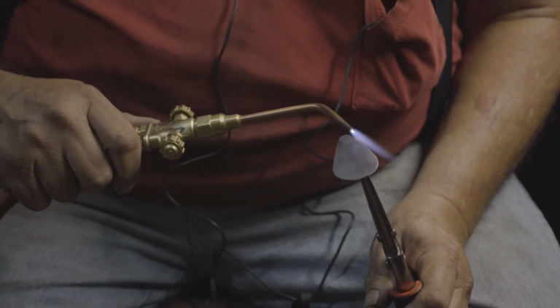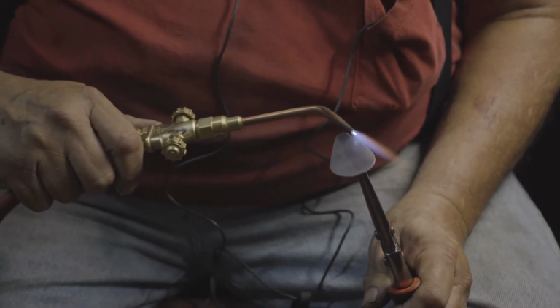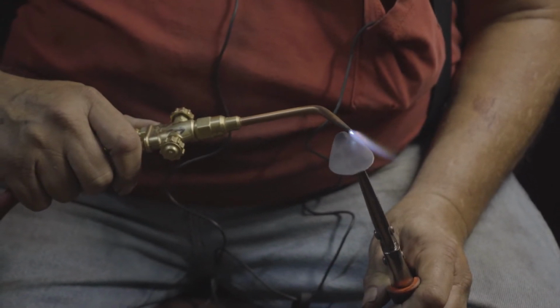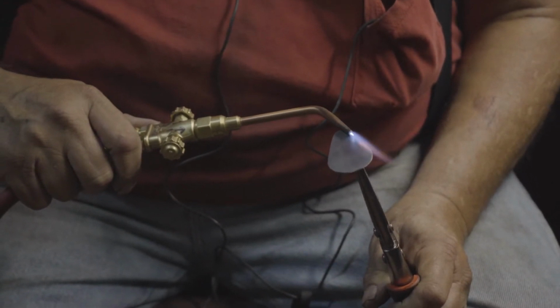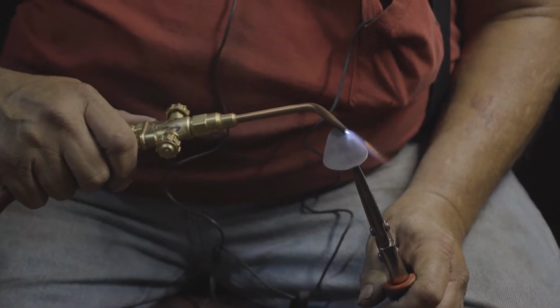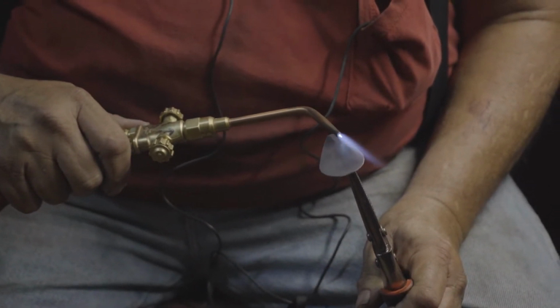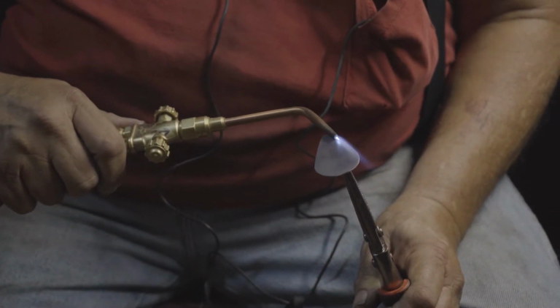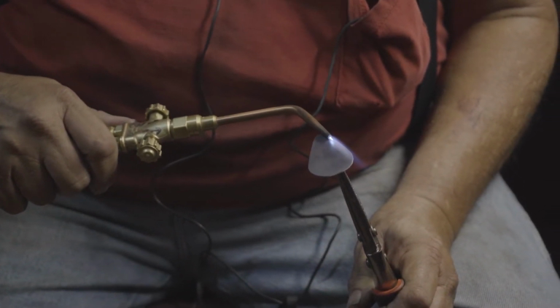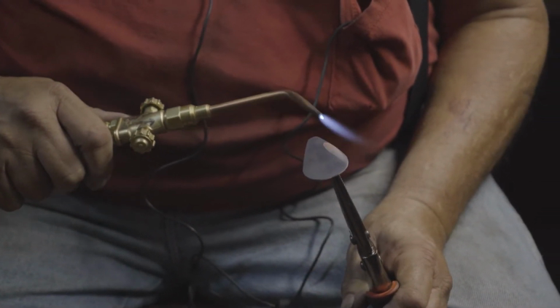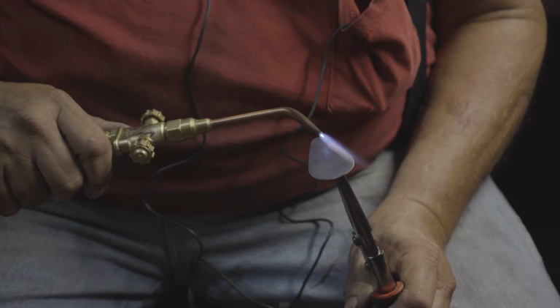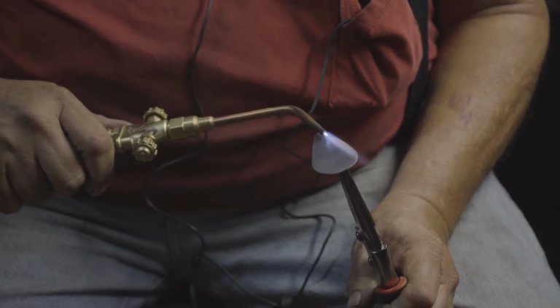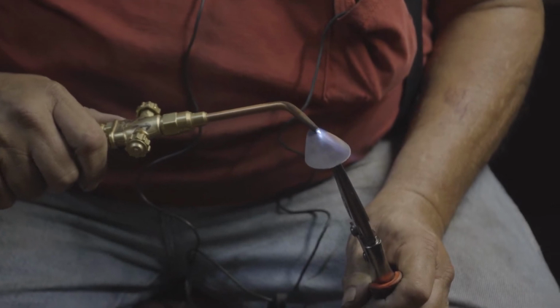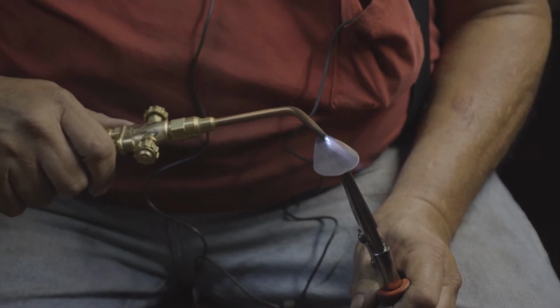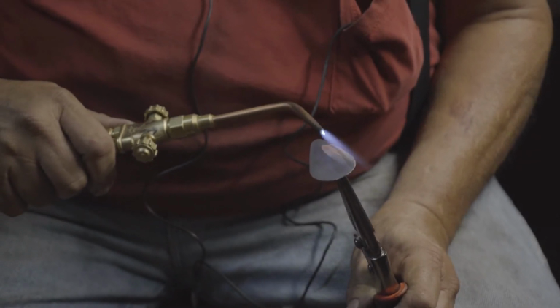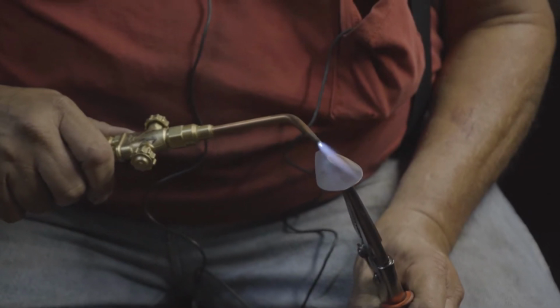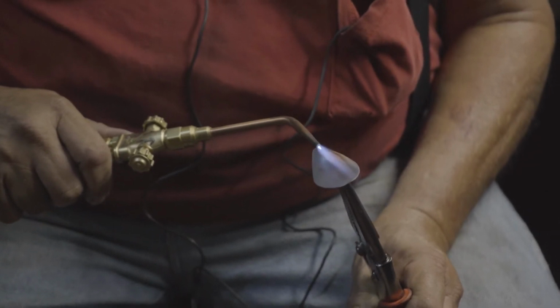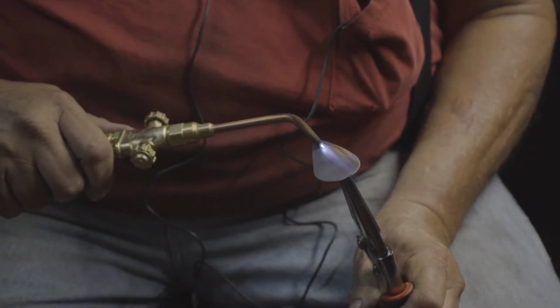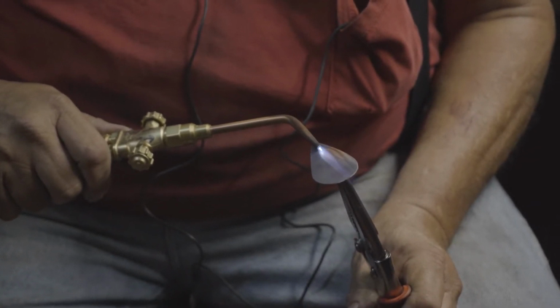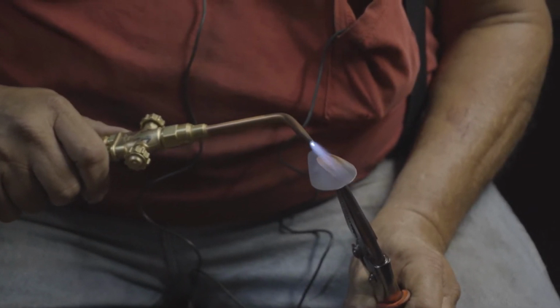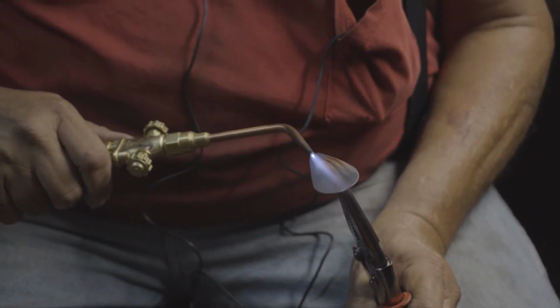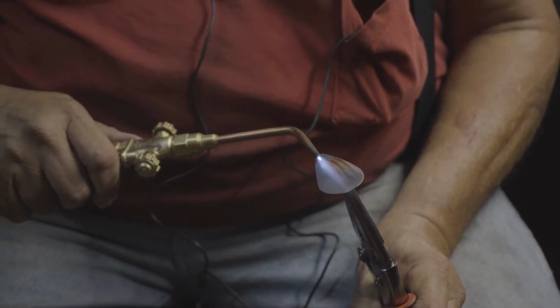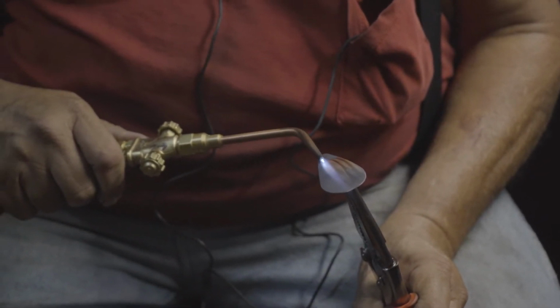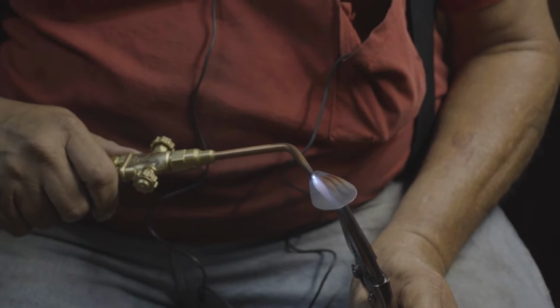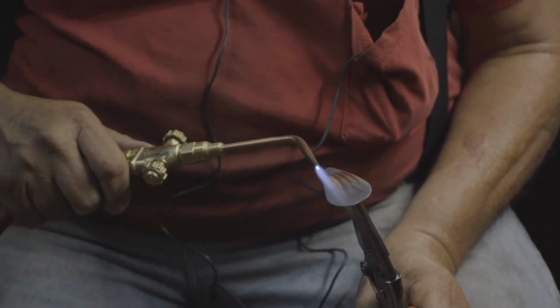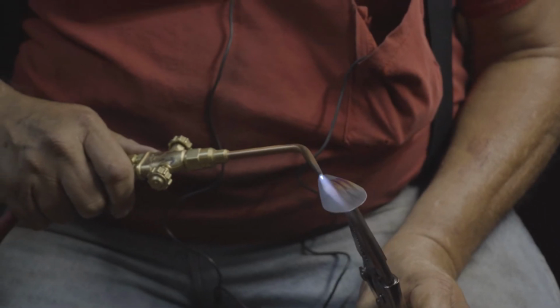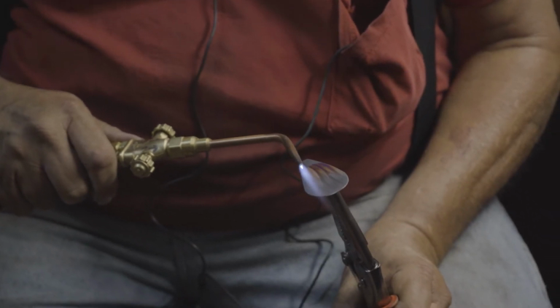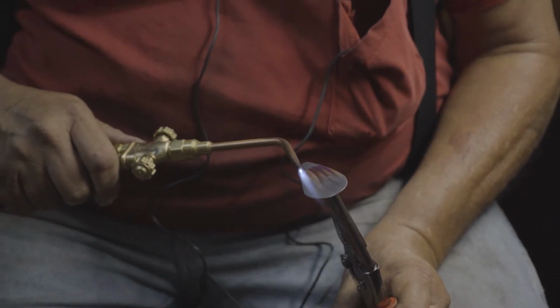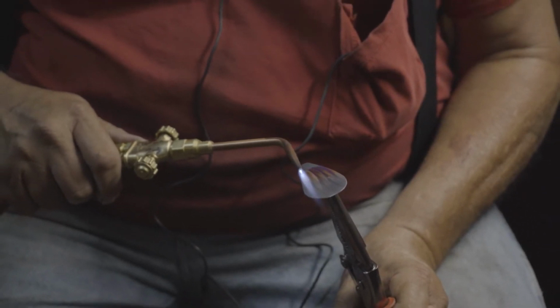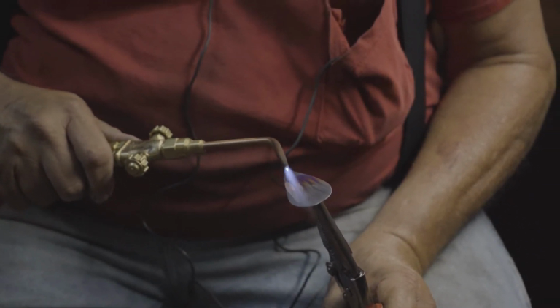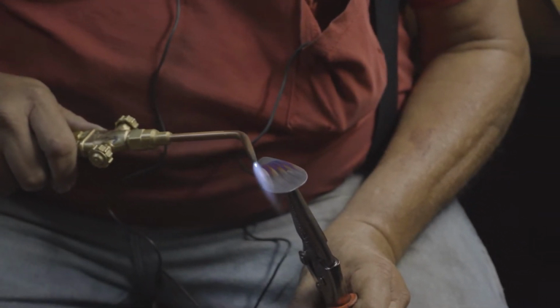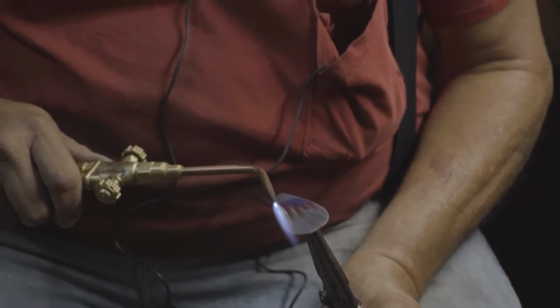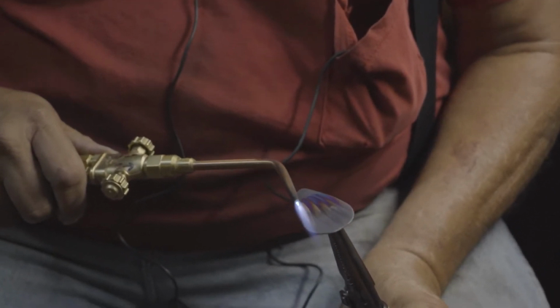We're going to lay the torch against the material like that and it's going to blow away that heavy layer of oxidation right back down to the copper.